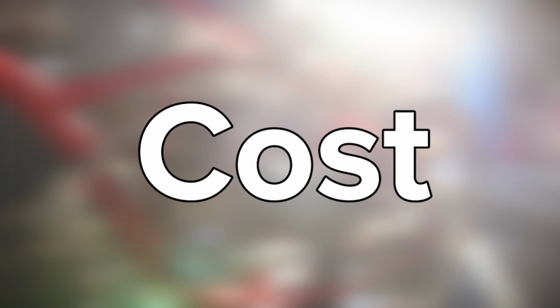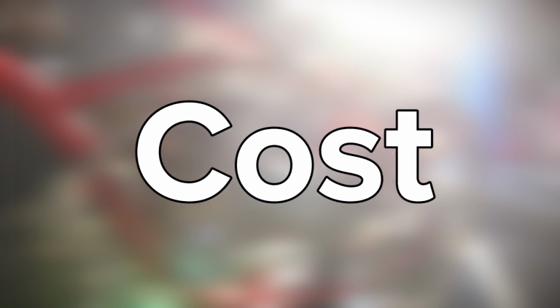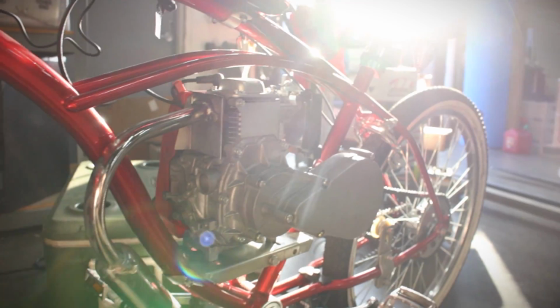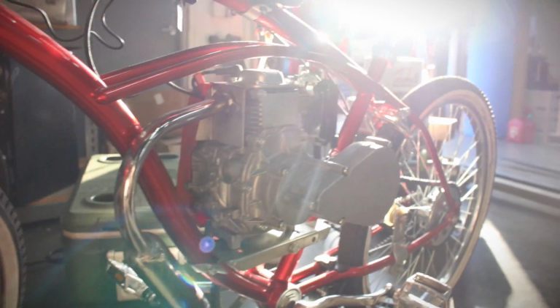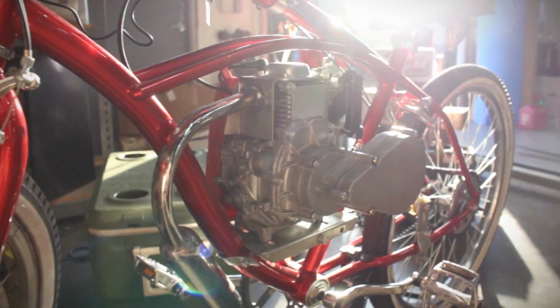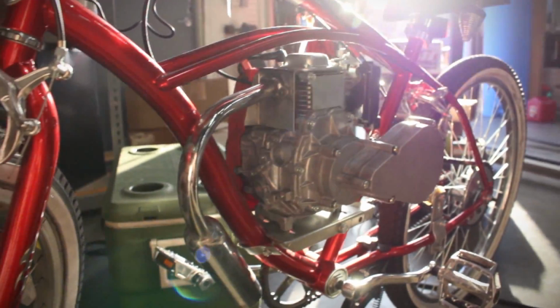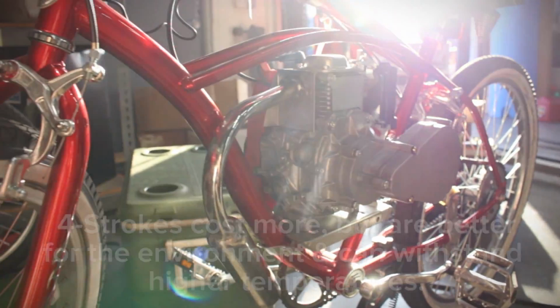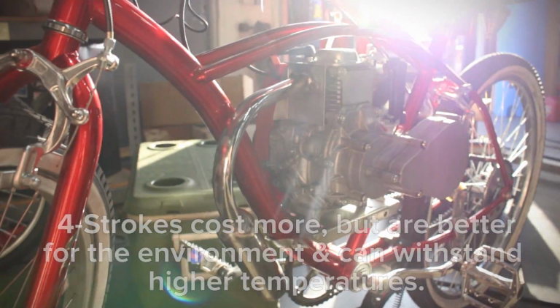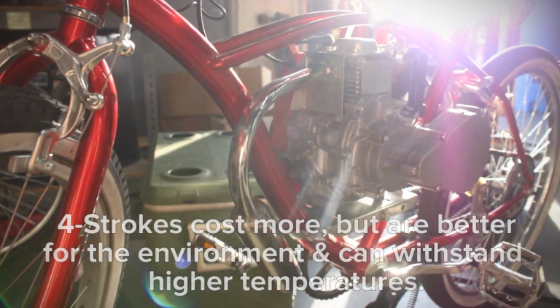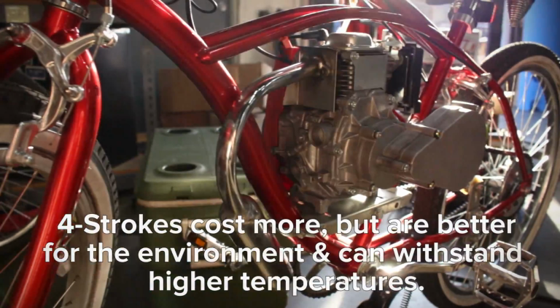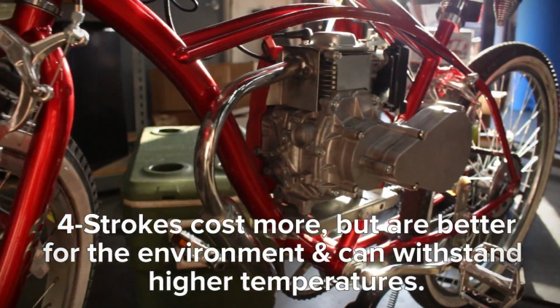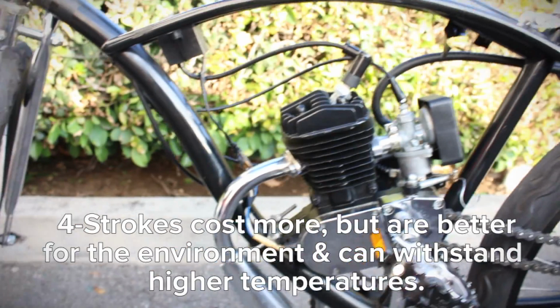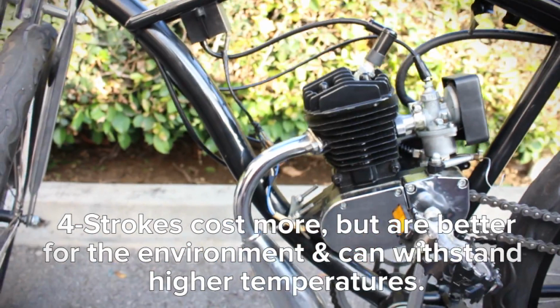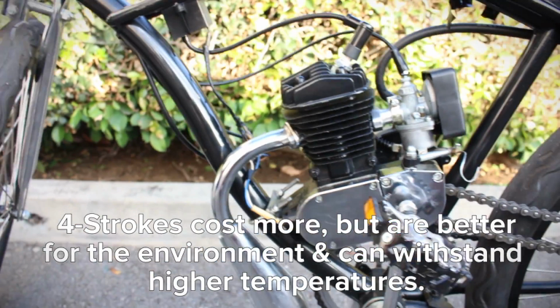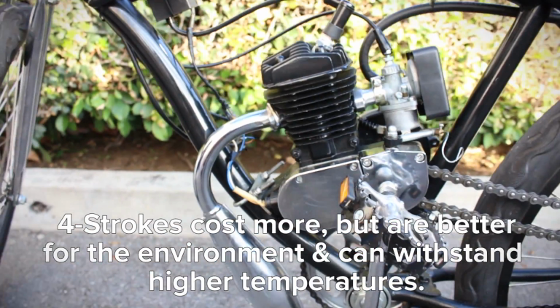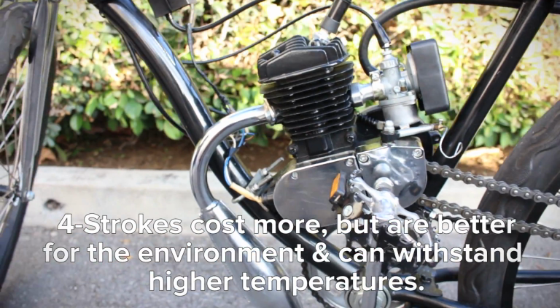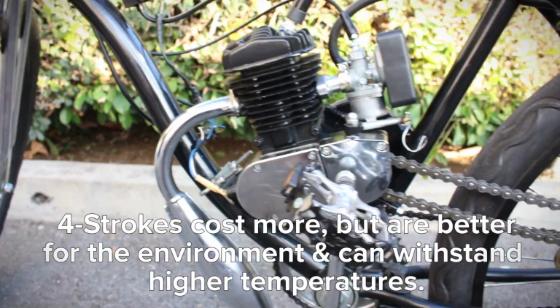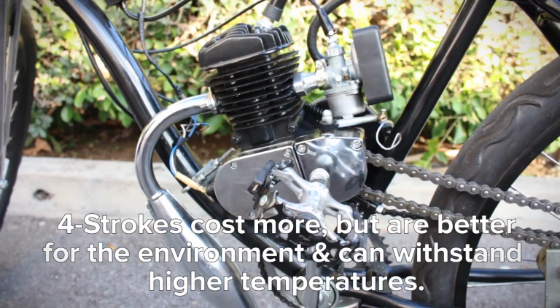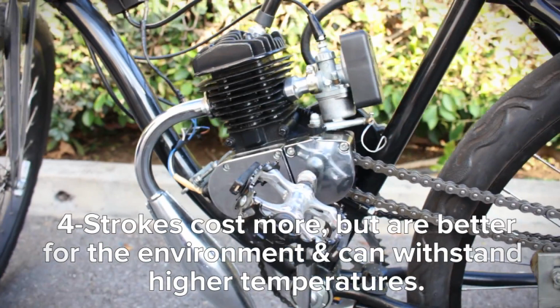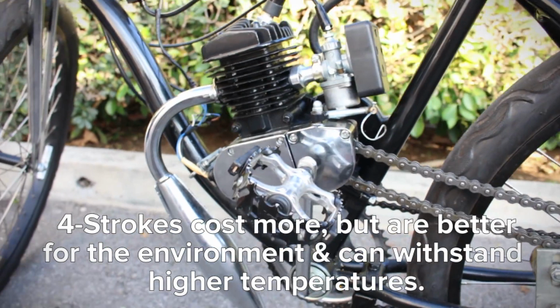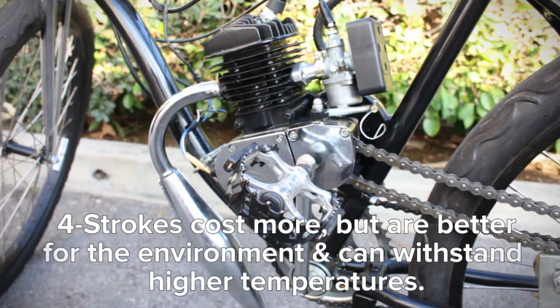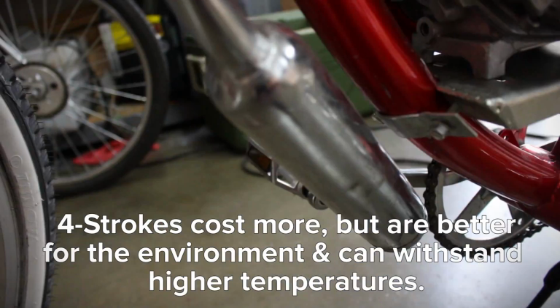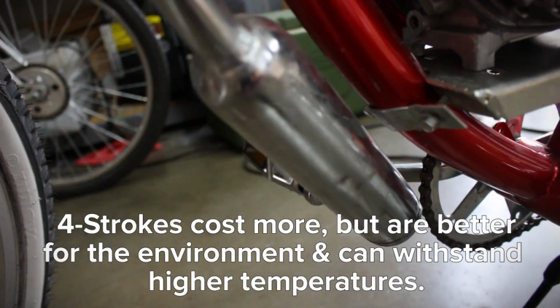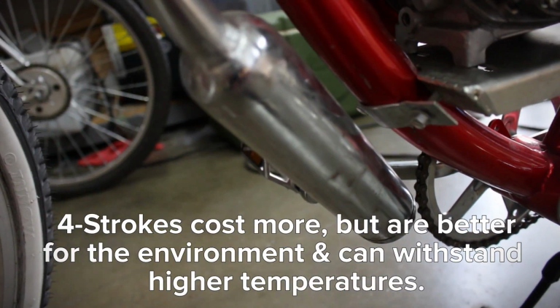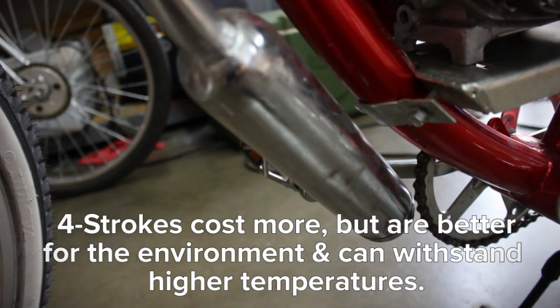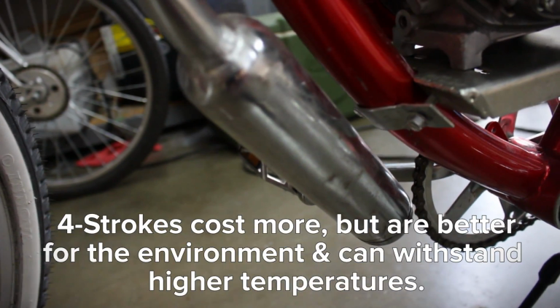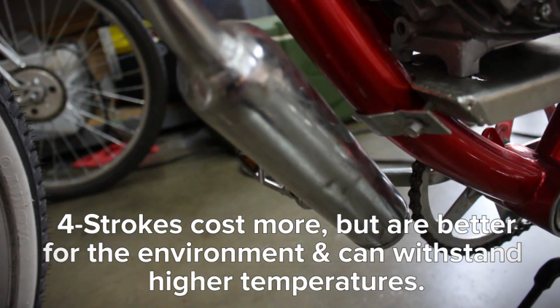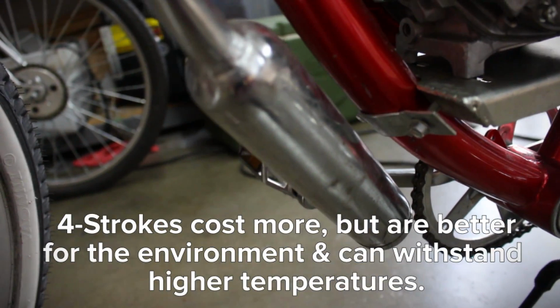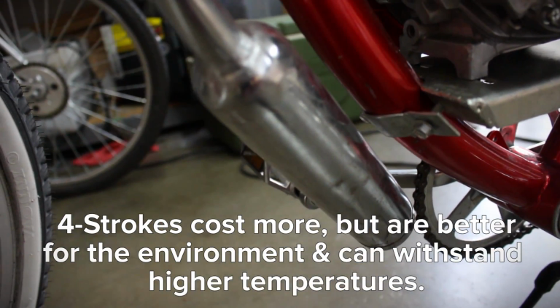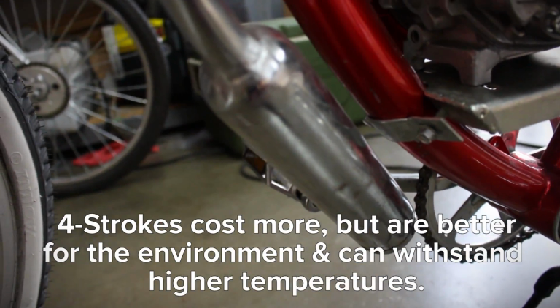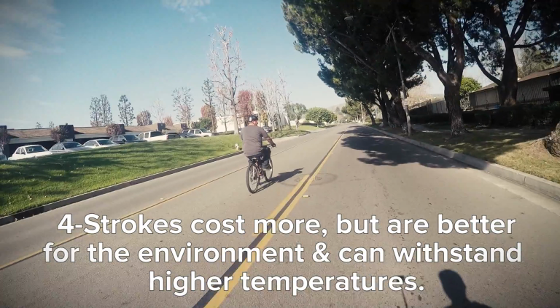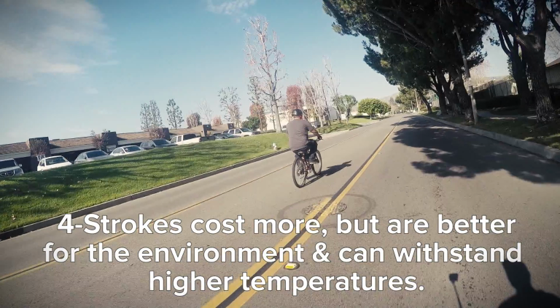In general, four-stroke engine kits are more expensive than two-stroke engine kits because they're a more complex motor. But they are better for the environment and can withstand more heat.